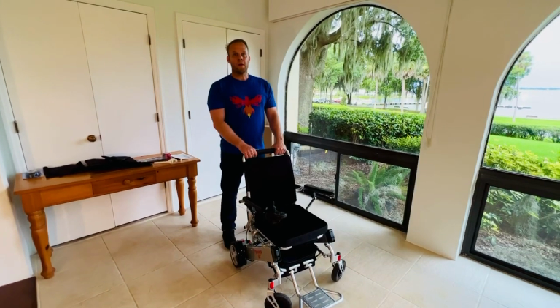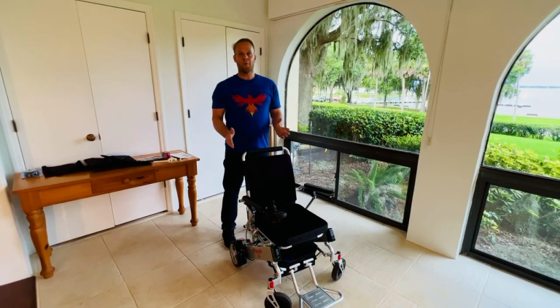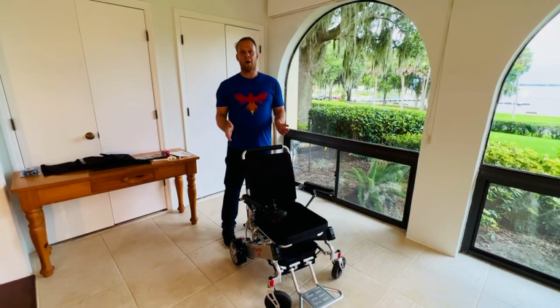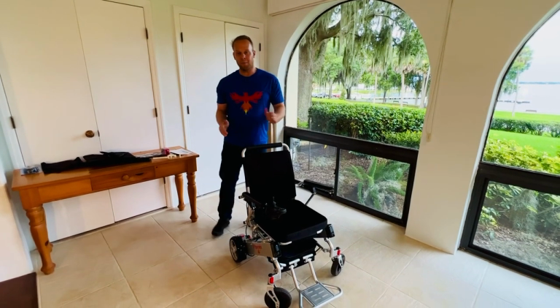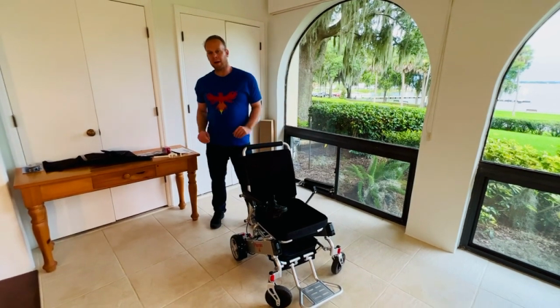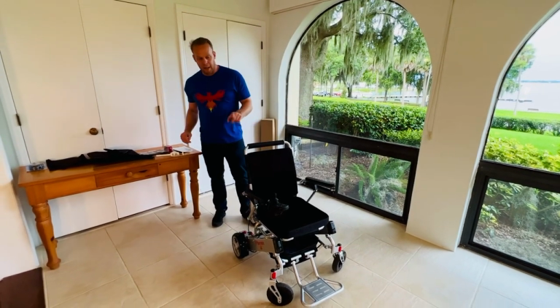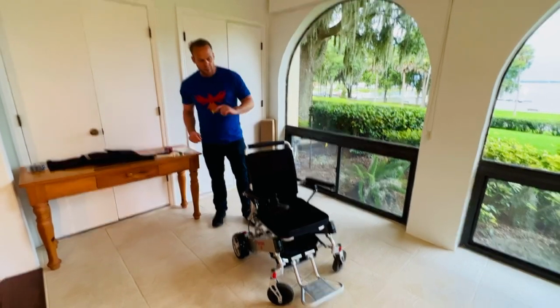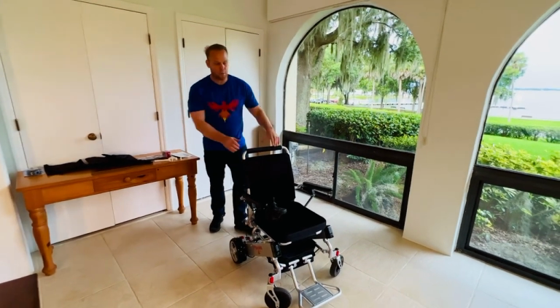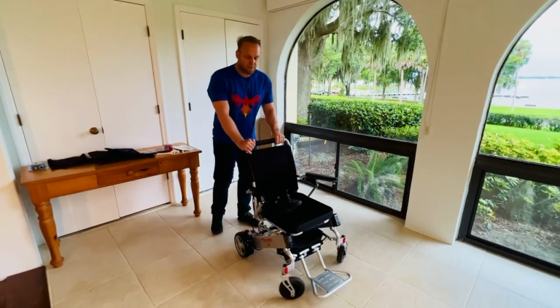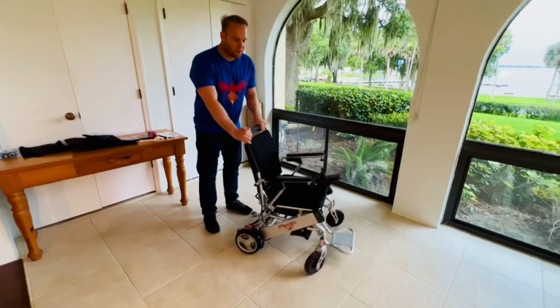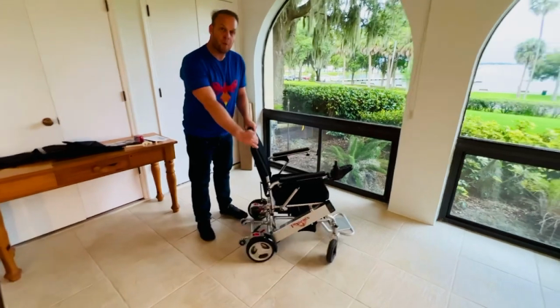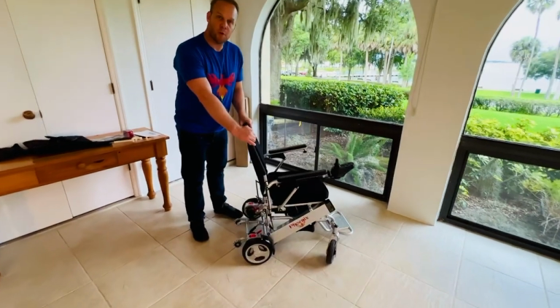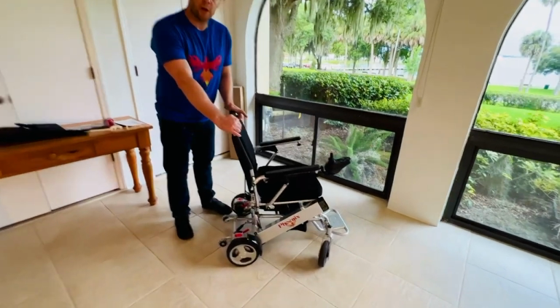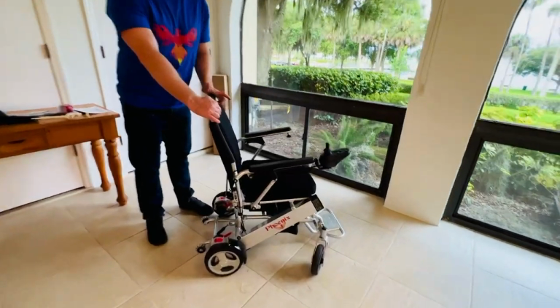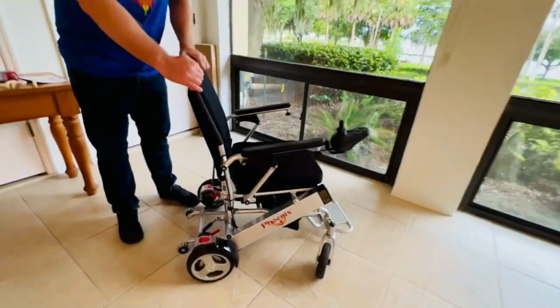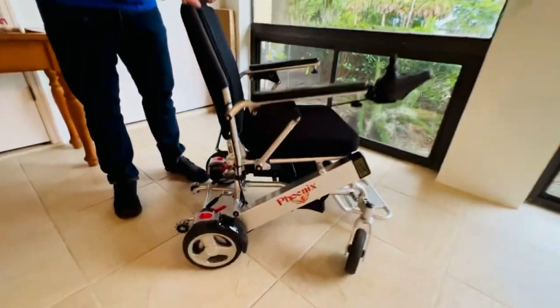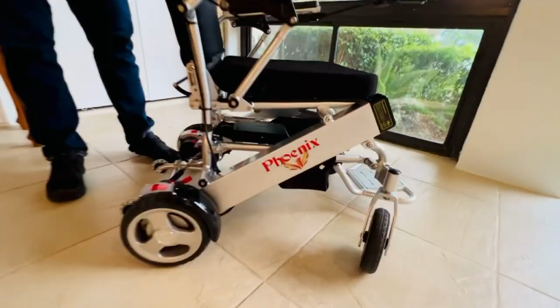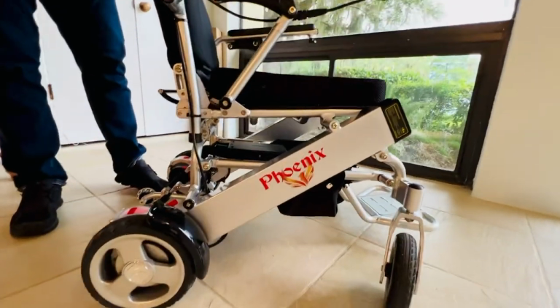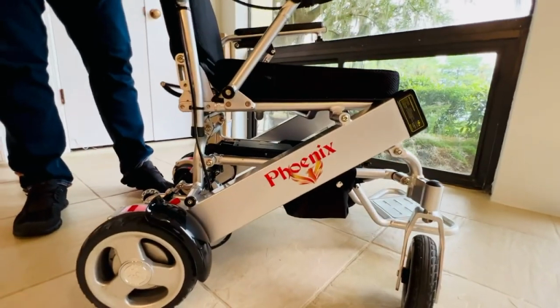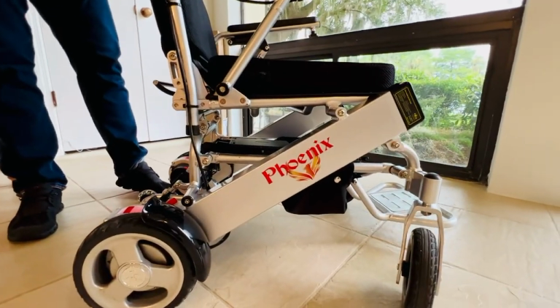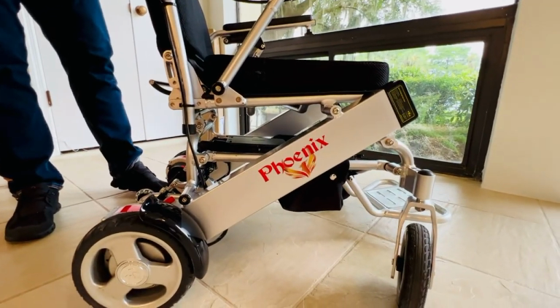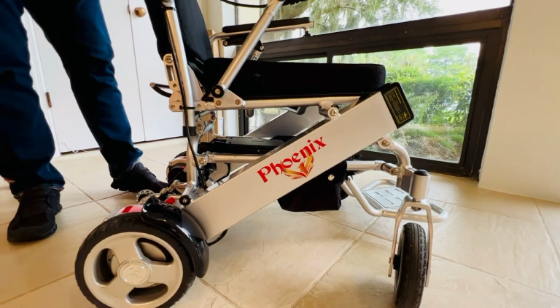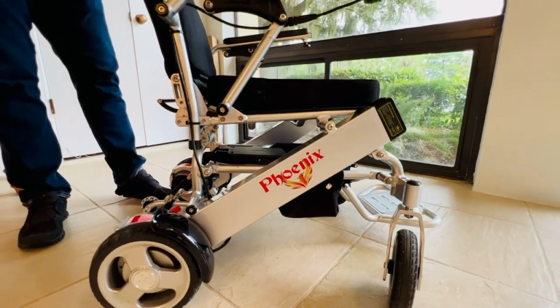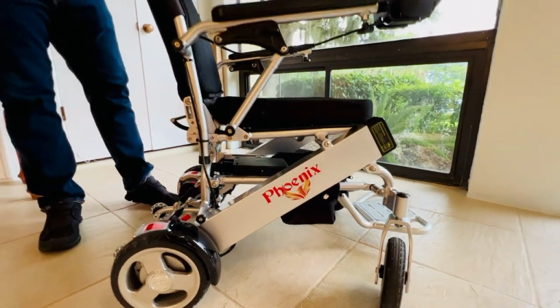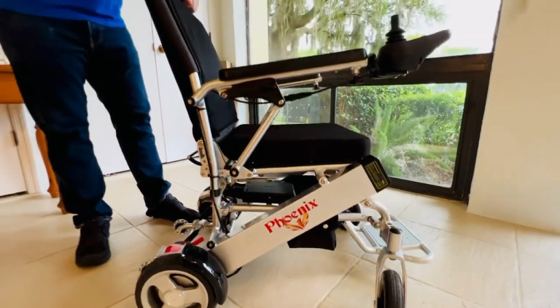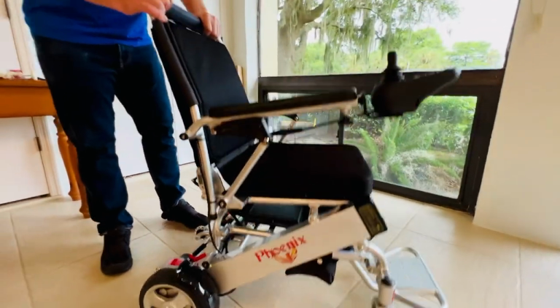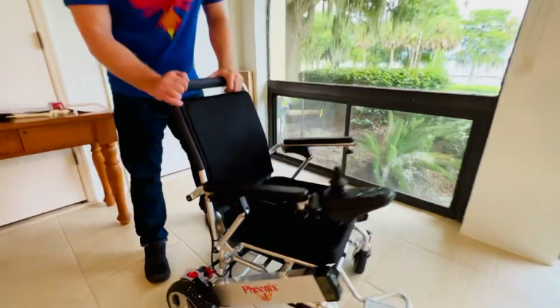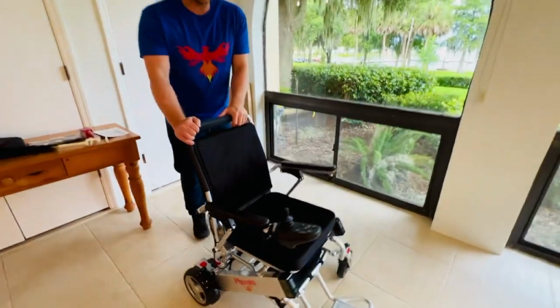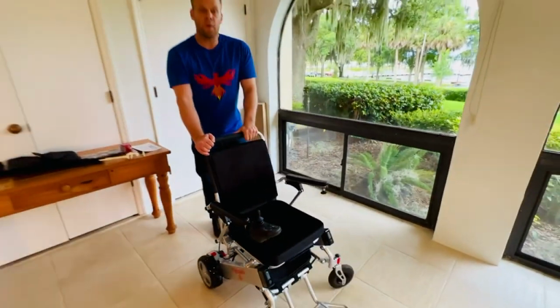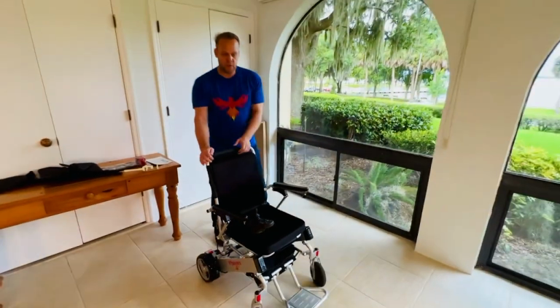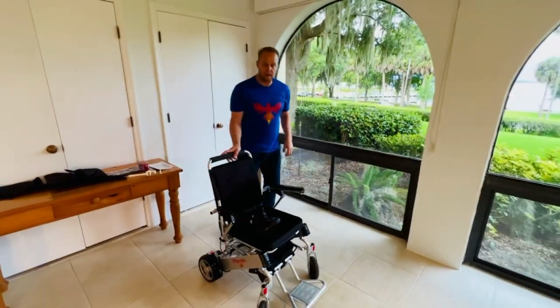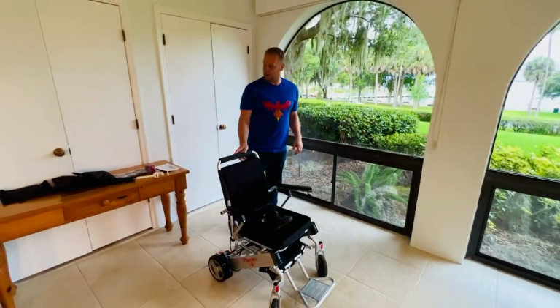Hello, this is Paul from QuickenMobile.com and we are here with the Phoenix Power Folding Wheelchair in our video operating manual series. We are going to be demonstrating taking the batteries out of the chair in this video.